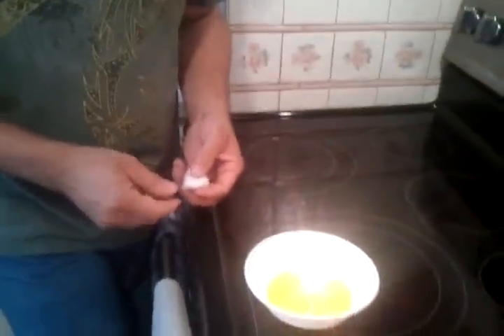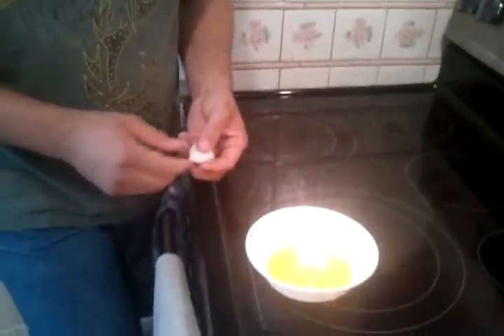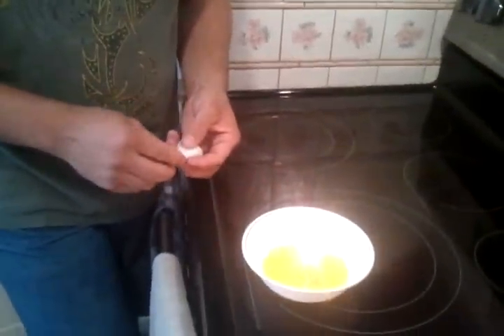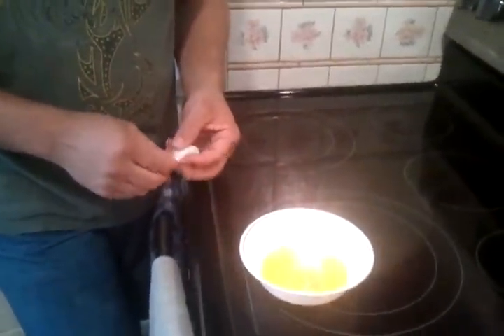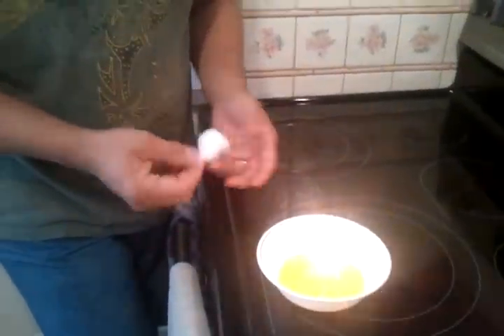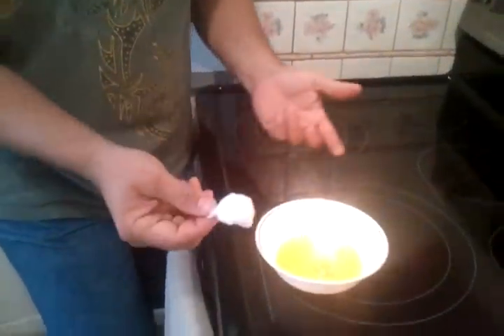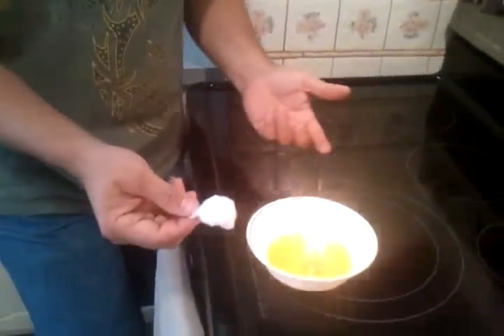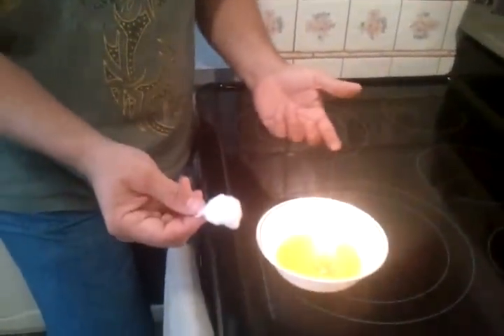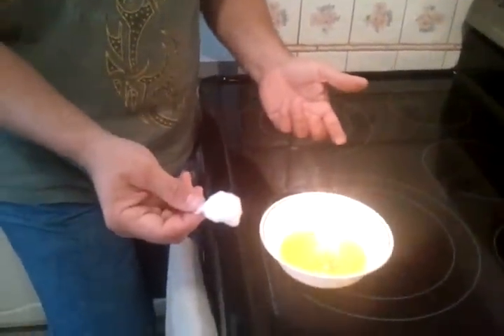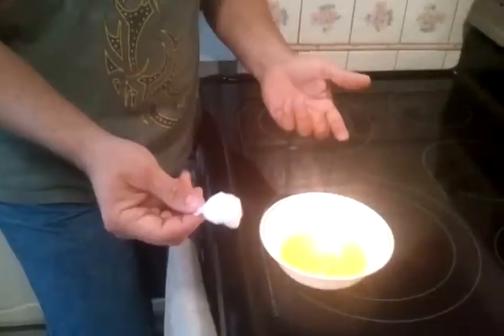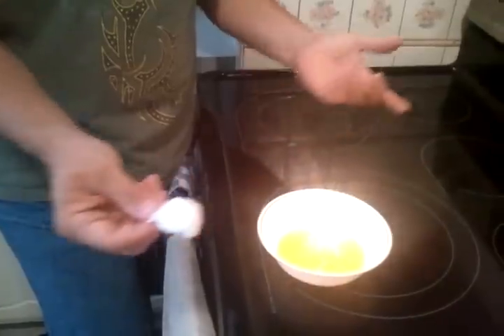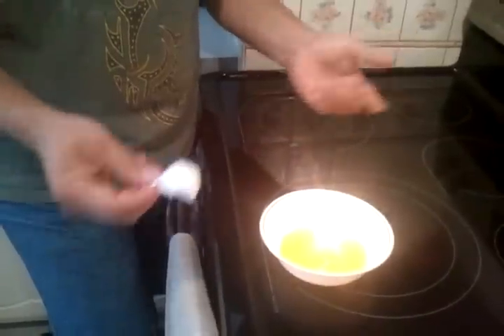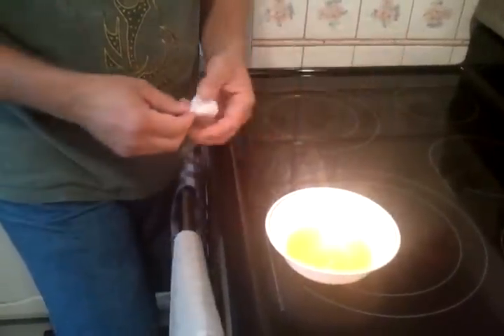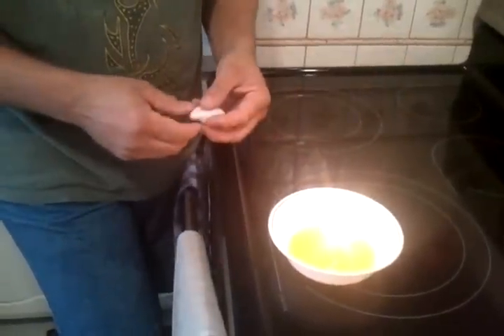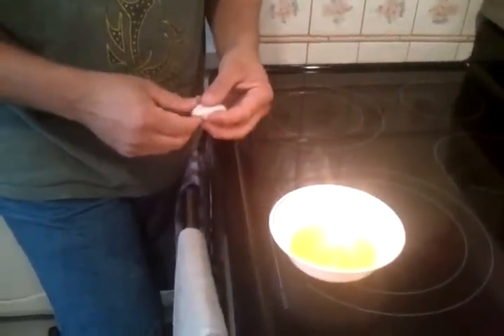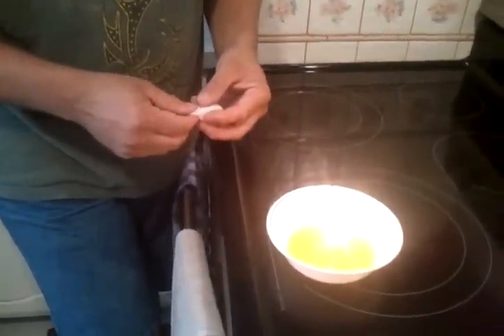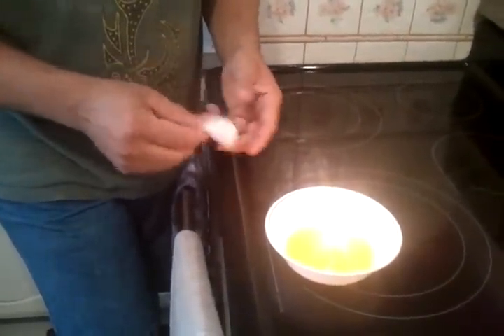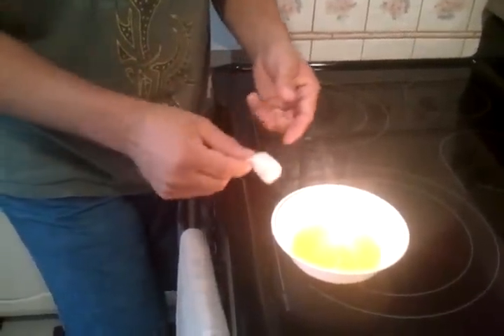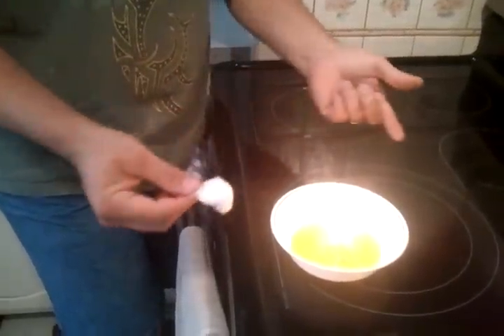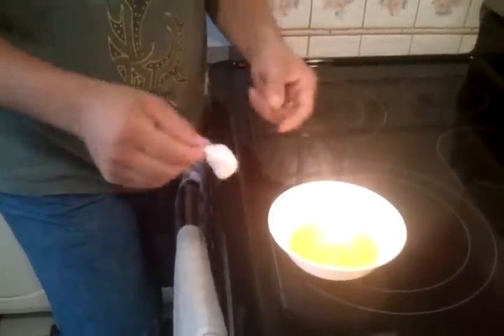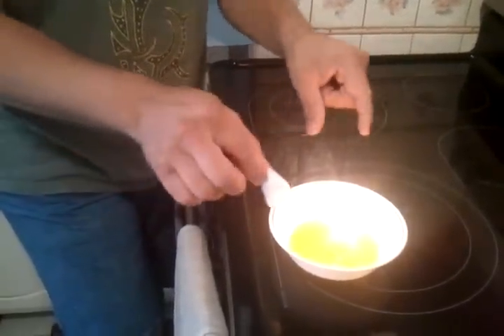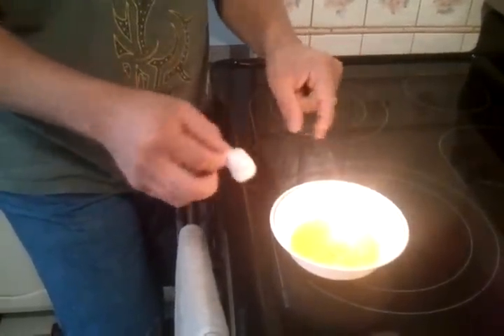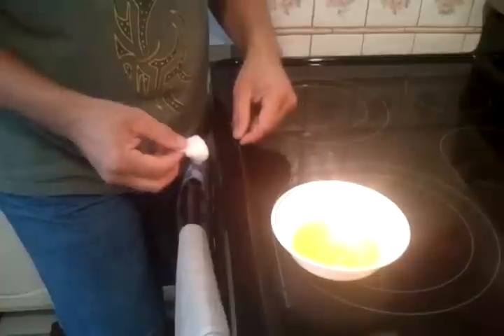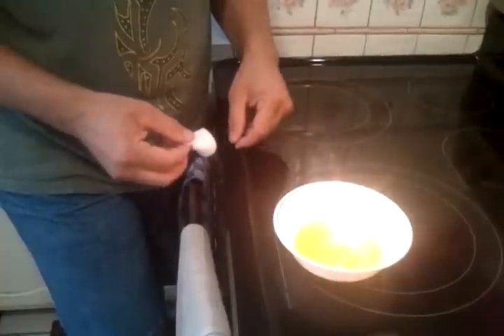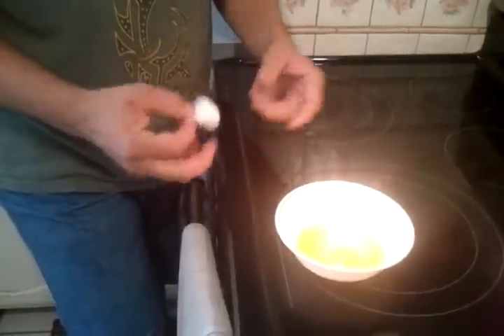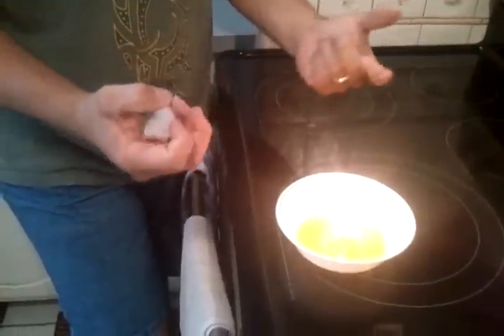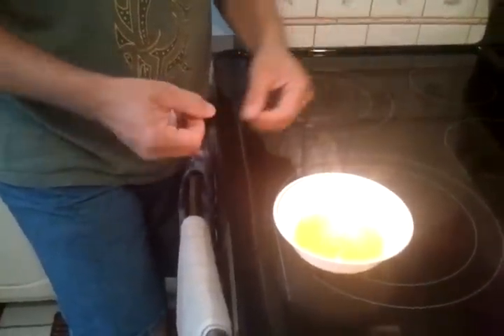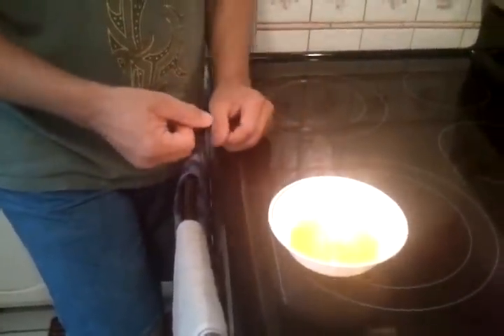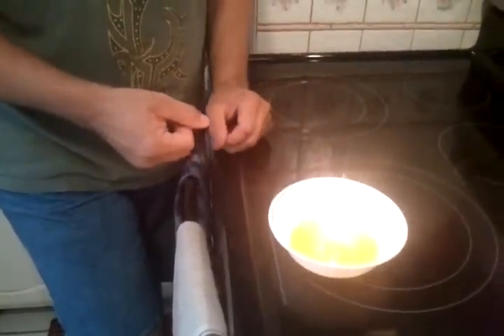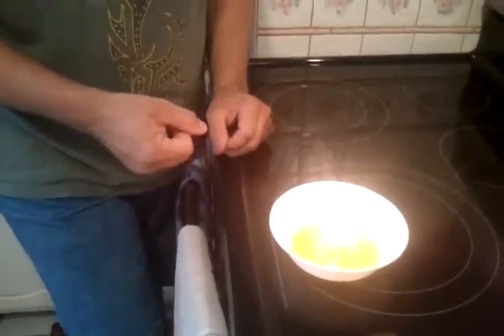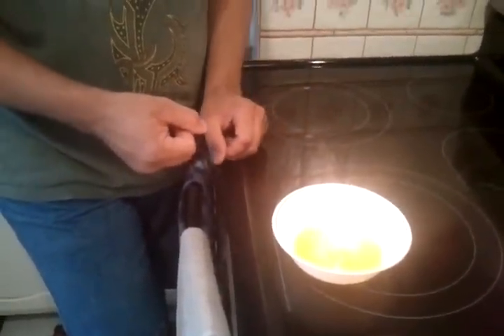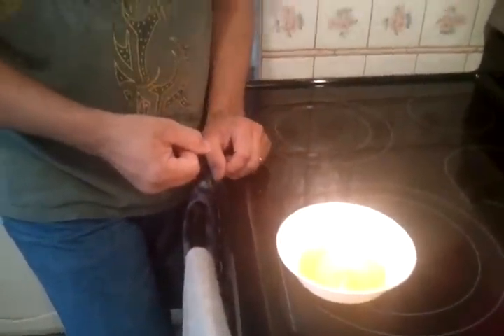I have, in the past, gone ahead and taken two other cotton balls, did the same process, put them in there — three of them — and it makes a nice little bit of light.